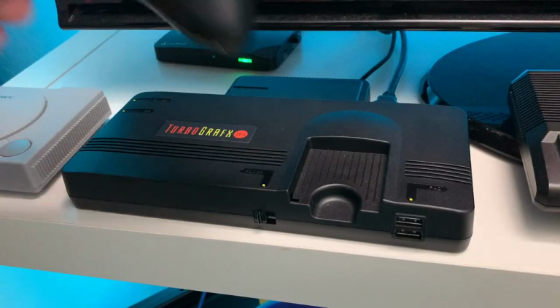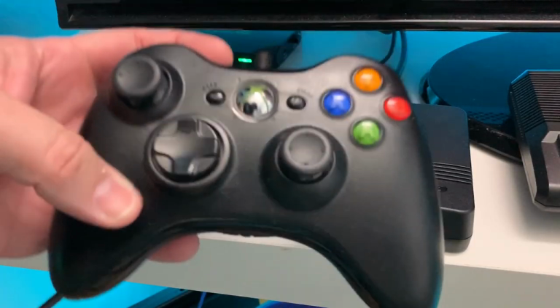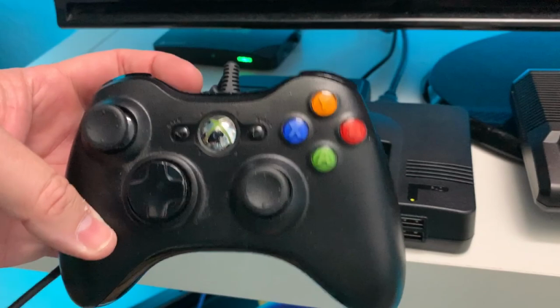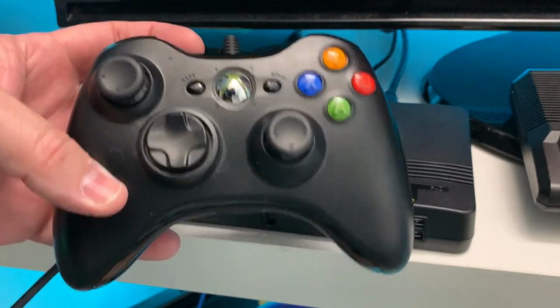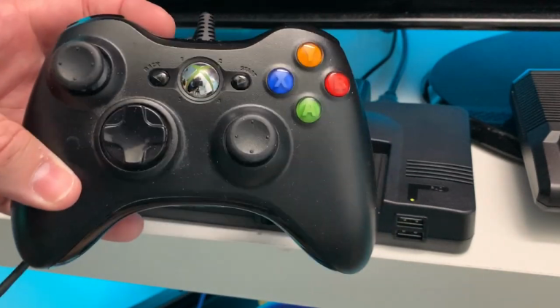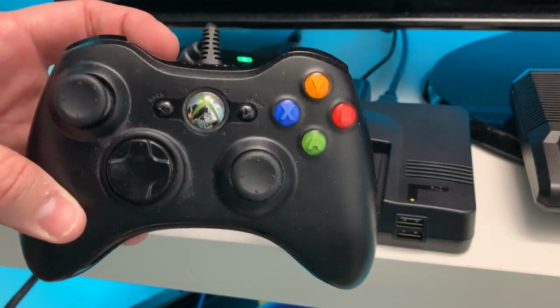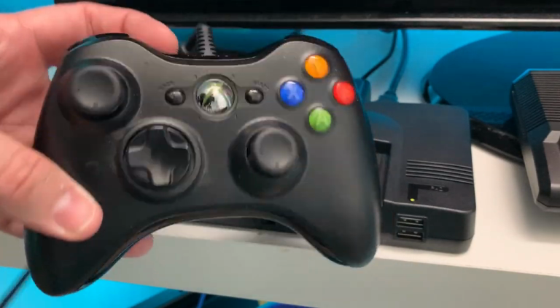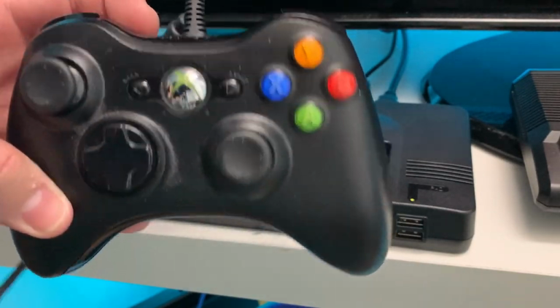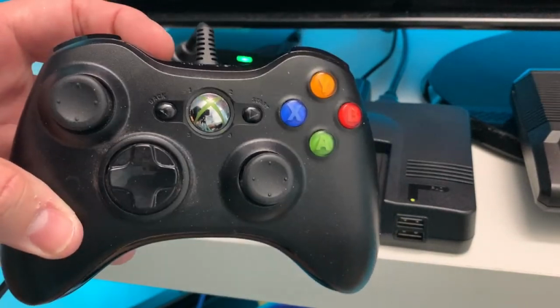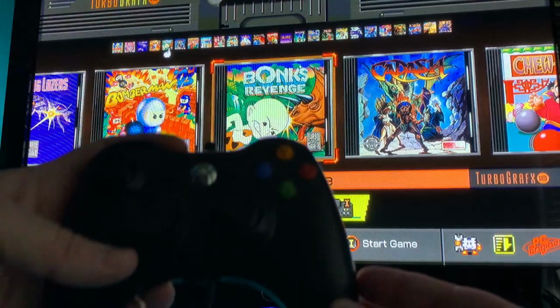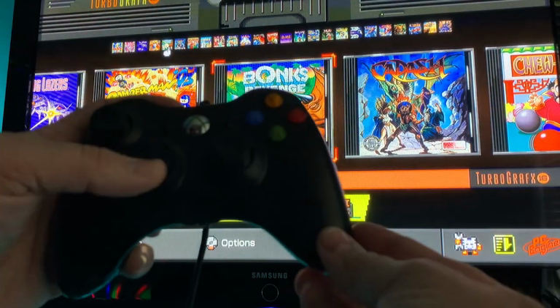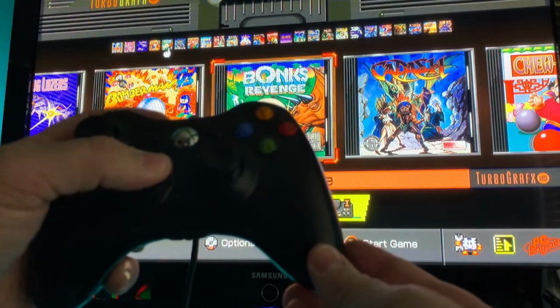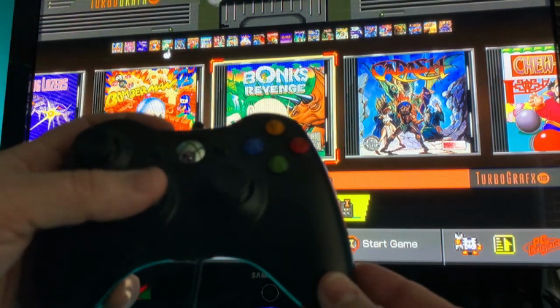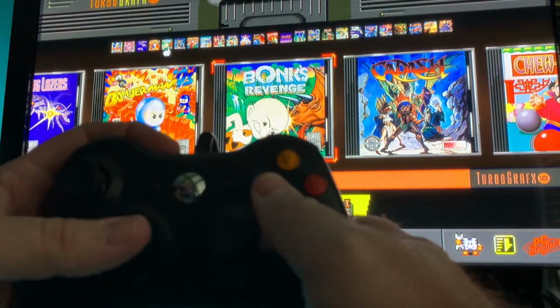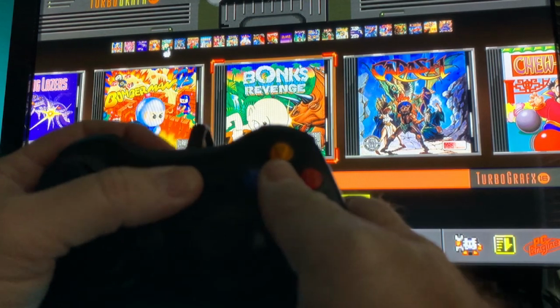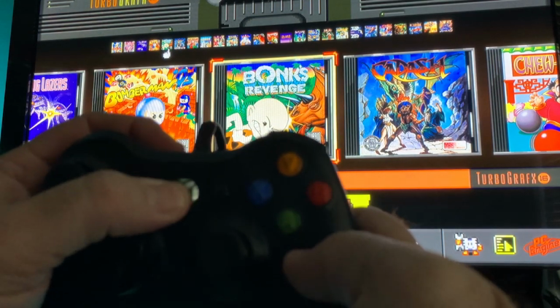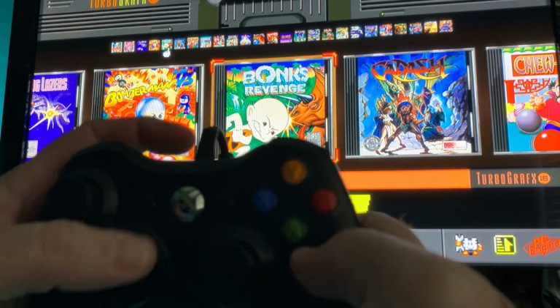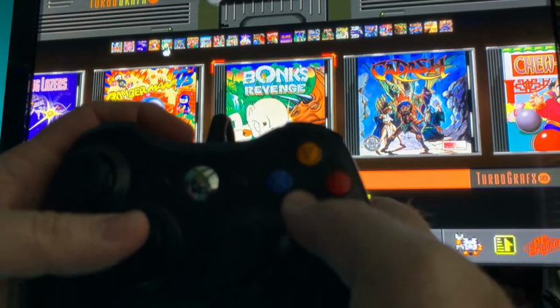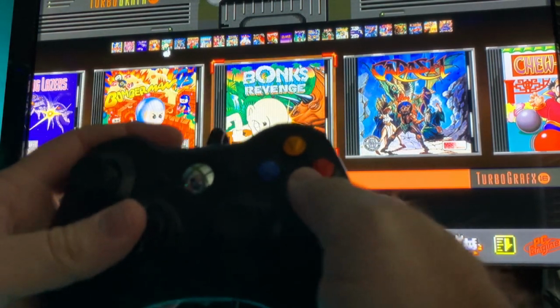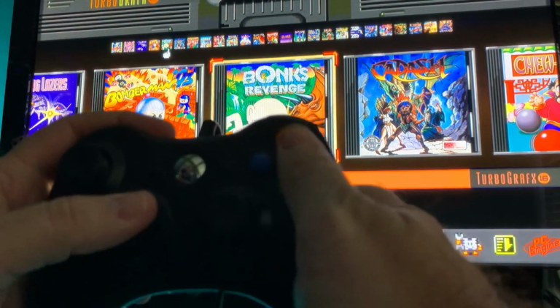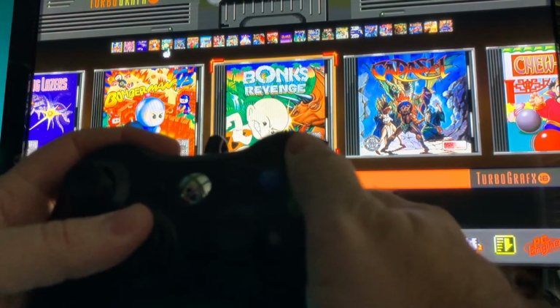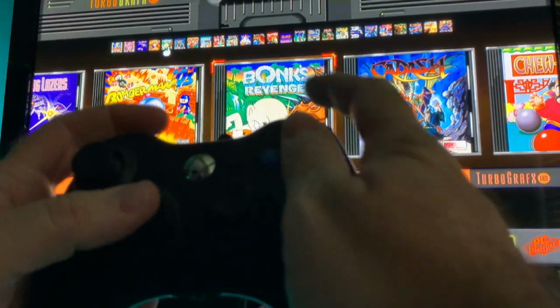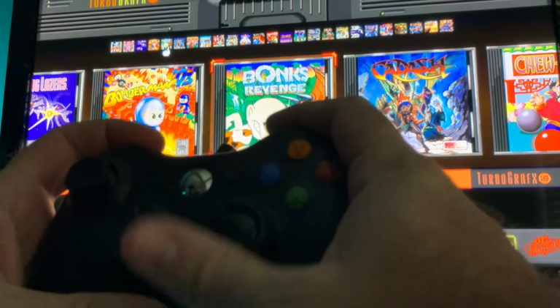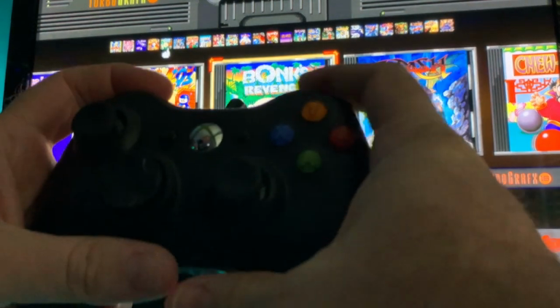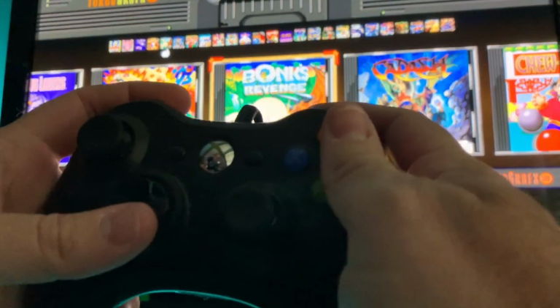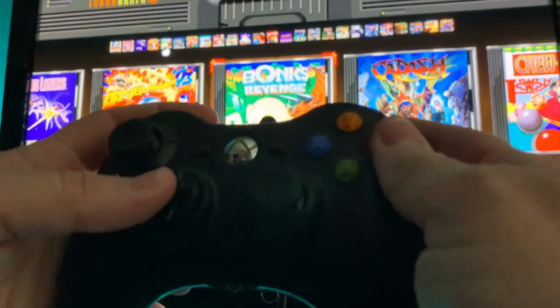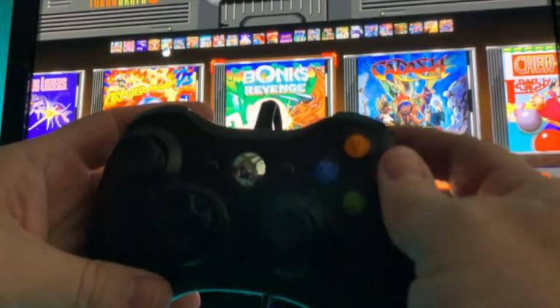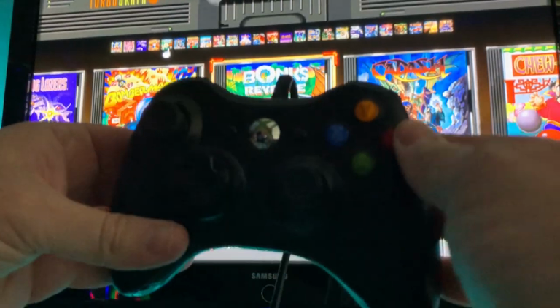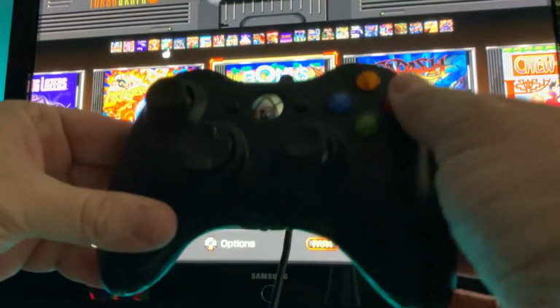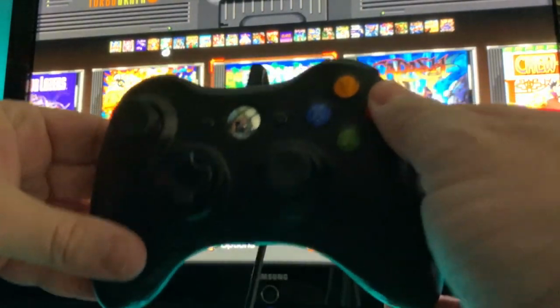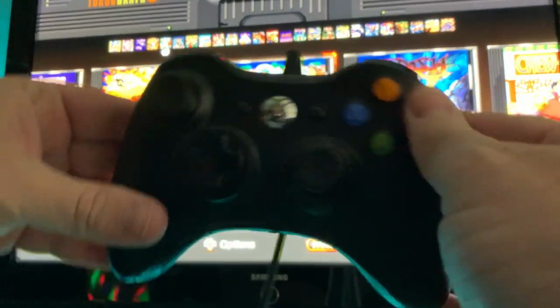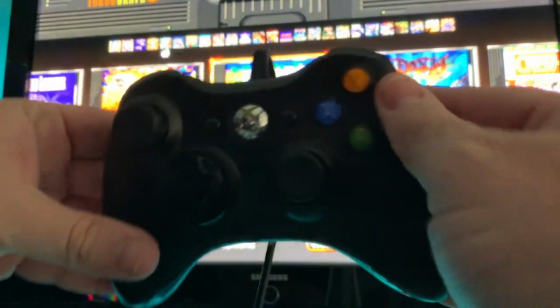Next, let's try the old Xbox 360 wired controller, see if that works. Nothing — hit the button here. Anything? Nope. So that's a negative on the Xbox 360 controller. This would have been a good one too.